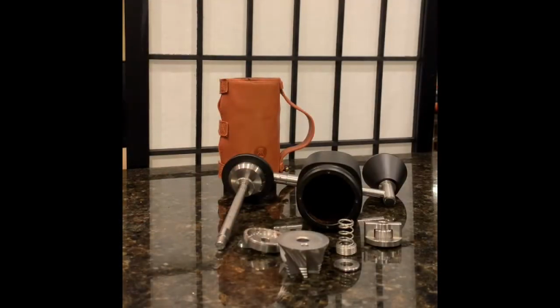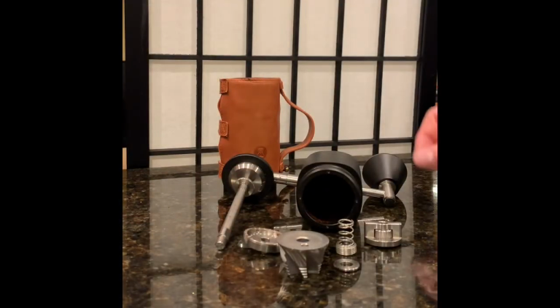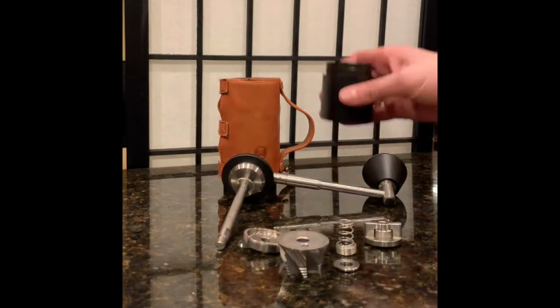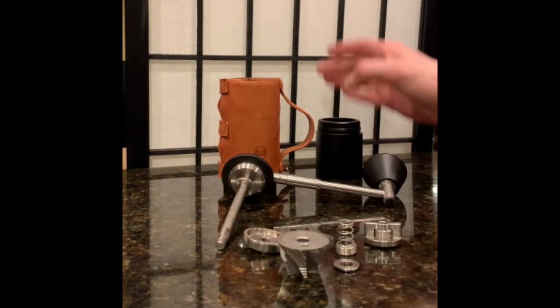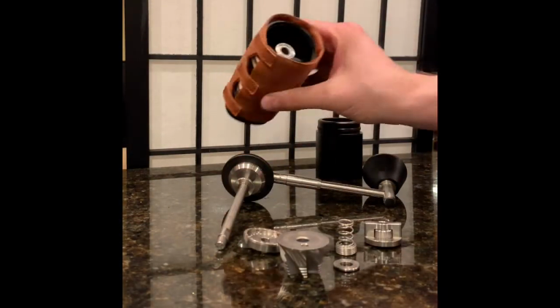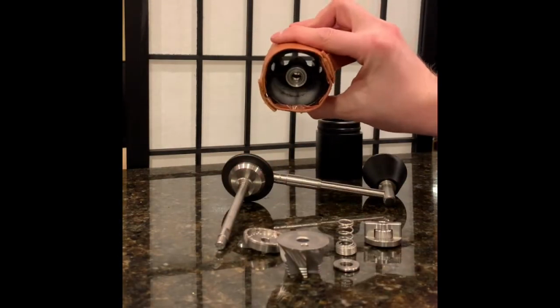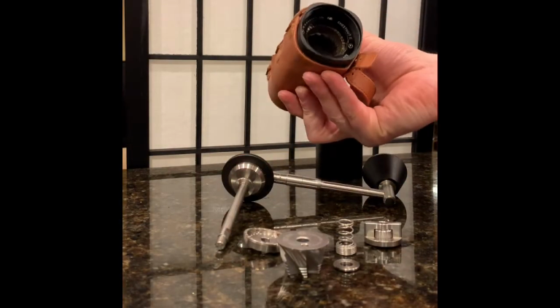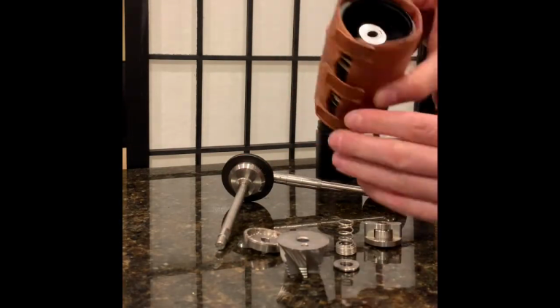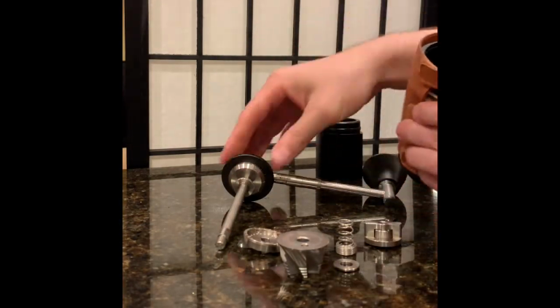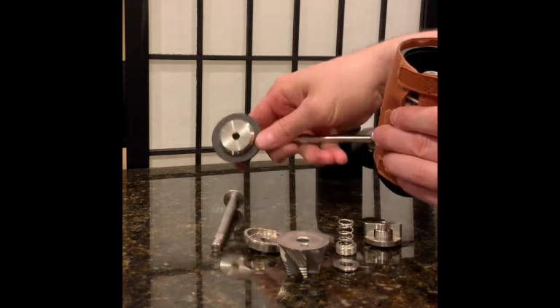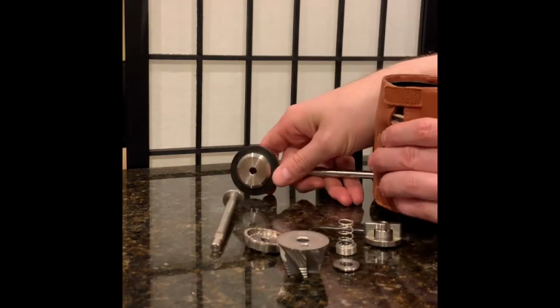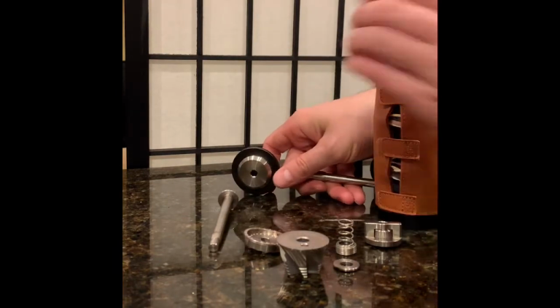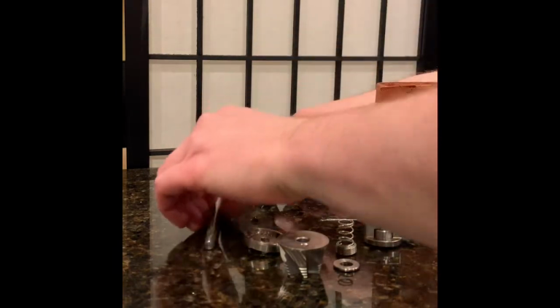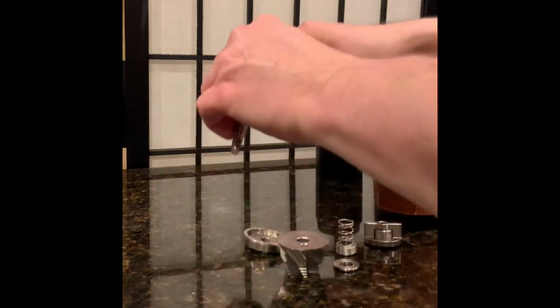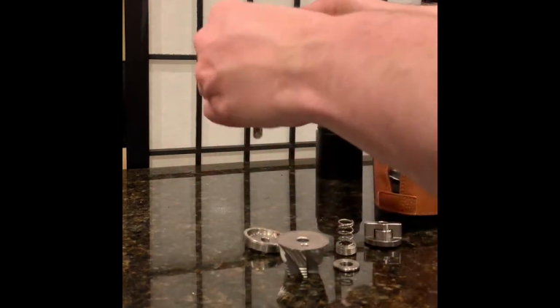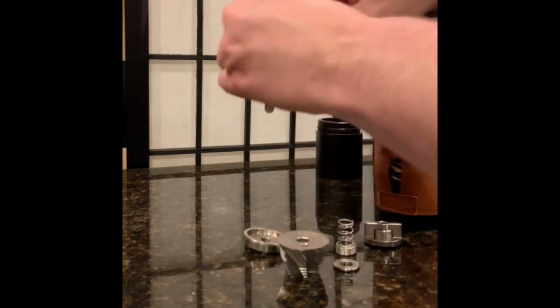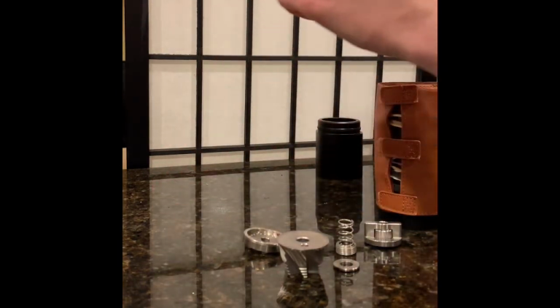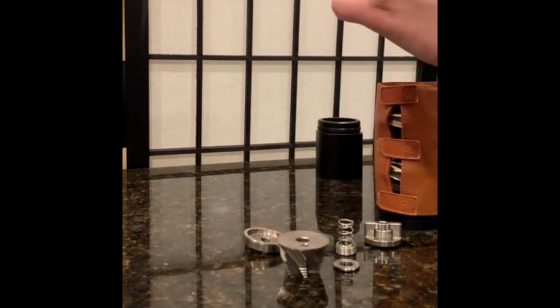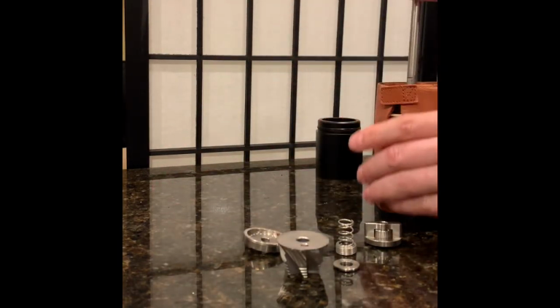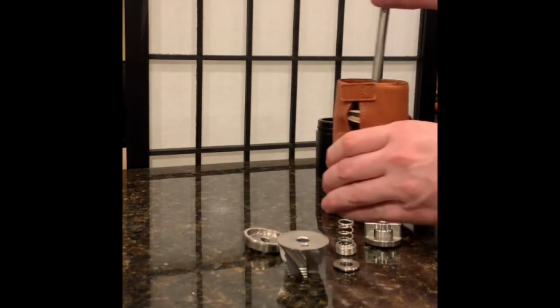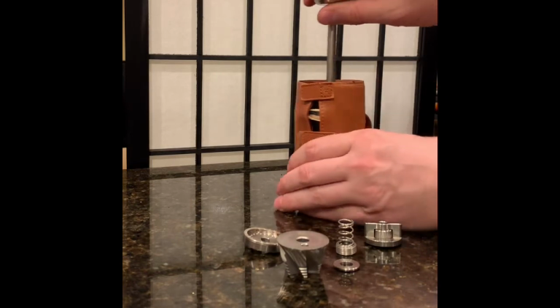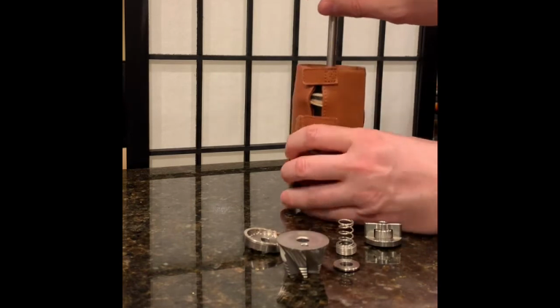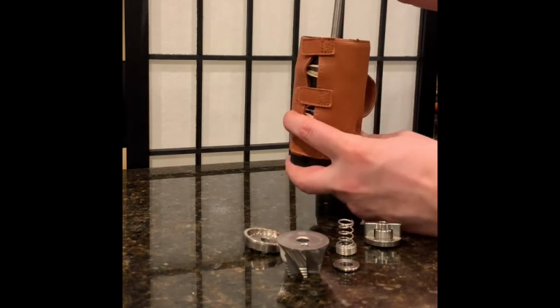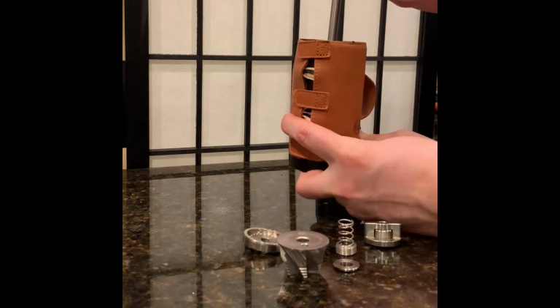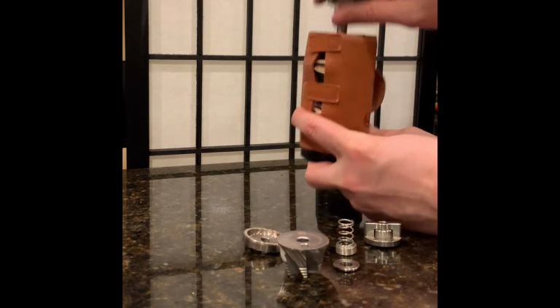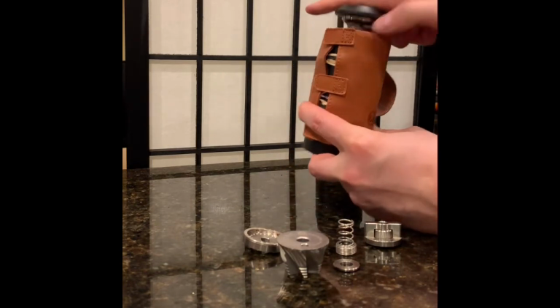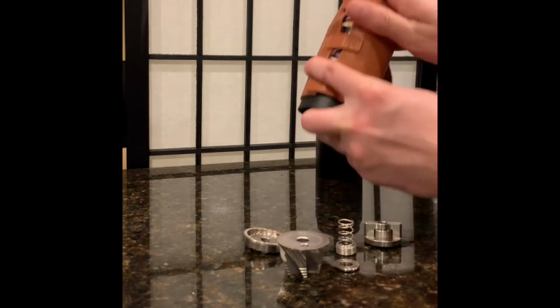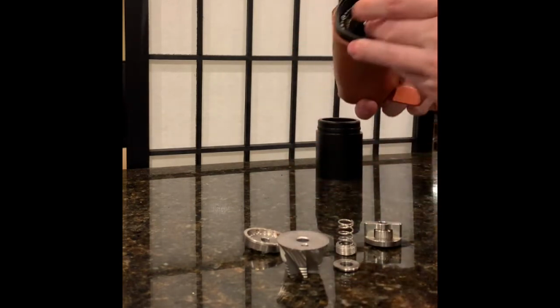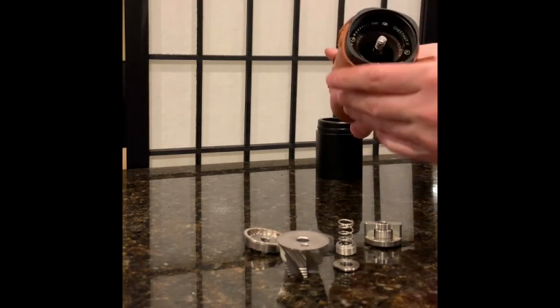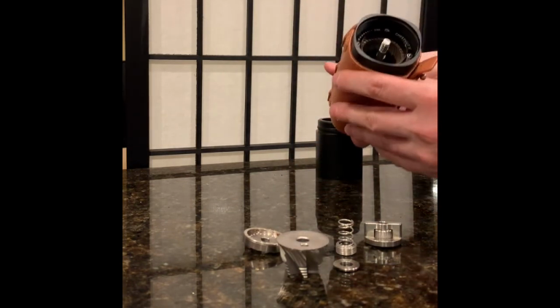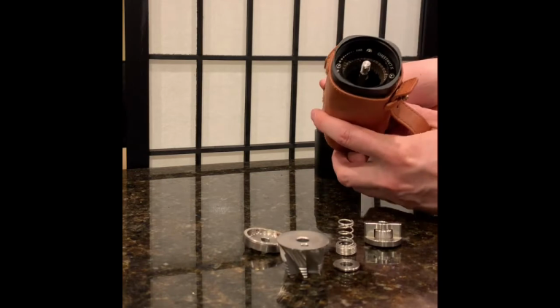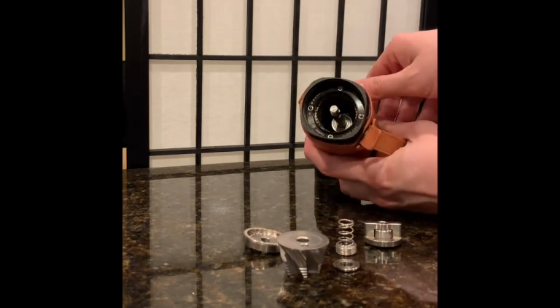Hello everyone! I've decided to put together this little video tutorial on how to reassemble your Time More Chestnut X hand grinder. First thing you're gonna do is take the axle and put it through the top of the grinder so that it pokes out on the bottom like this.